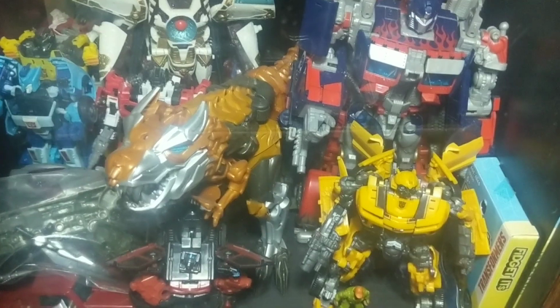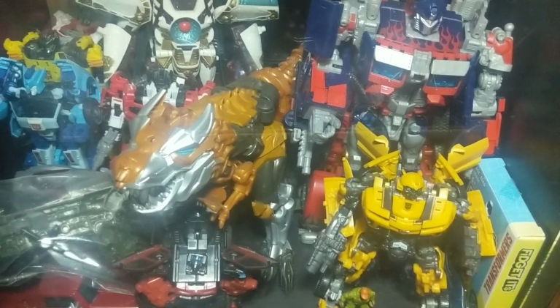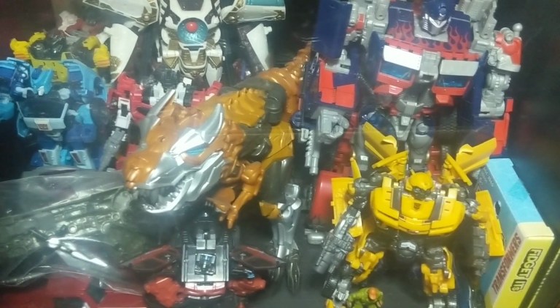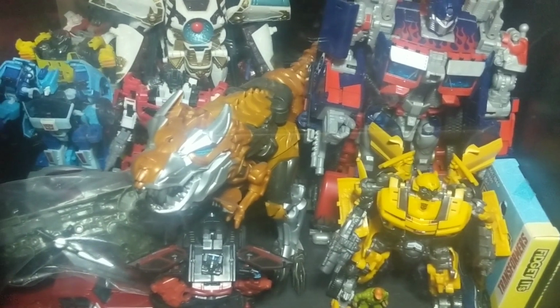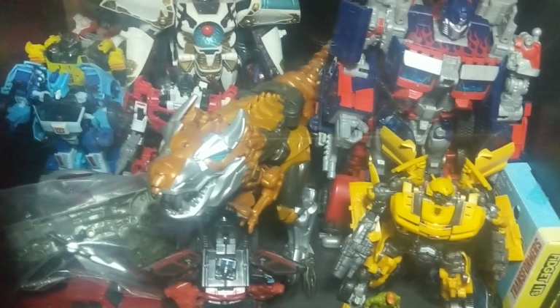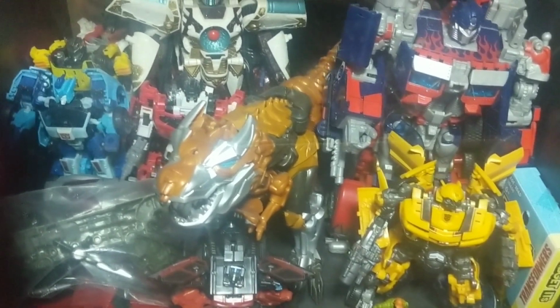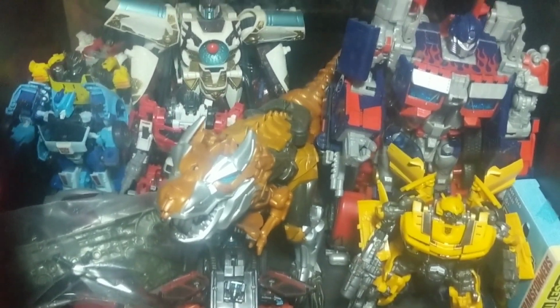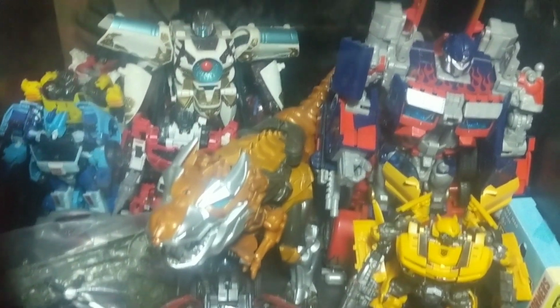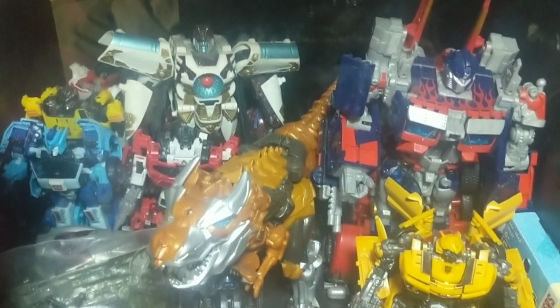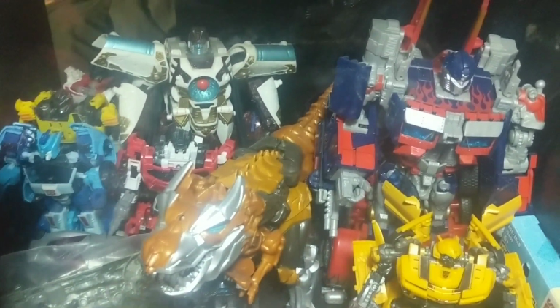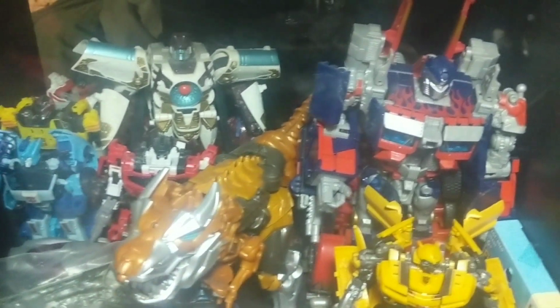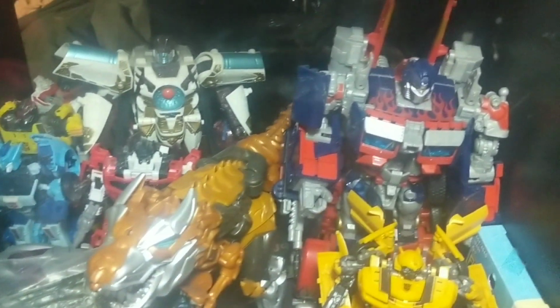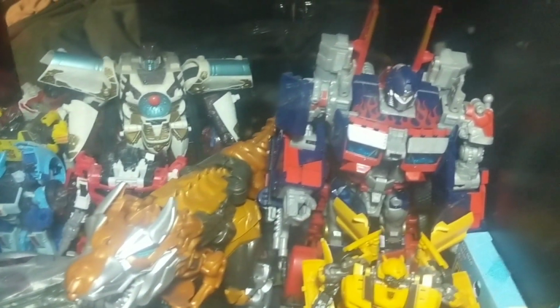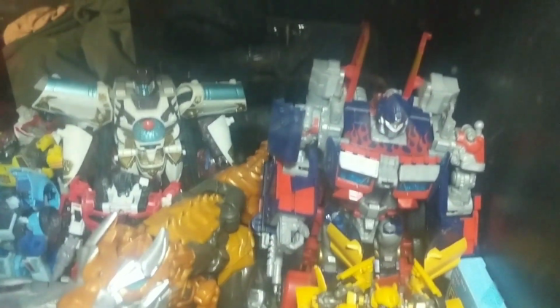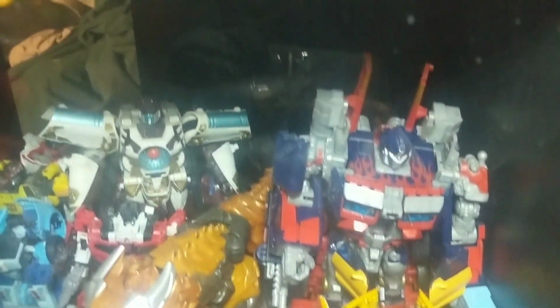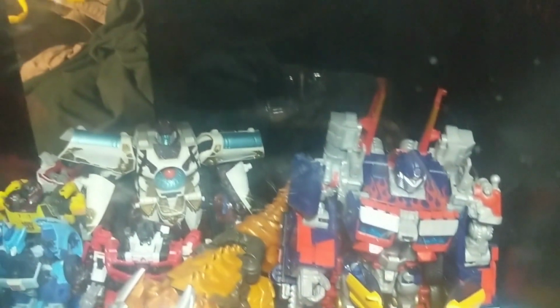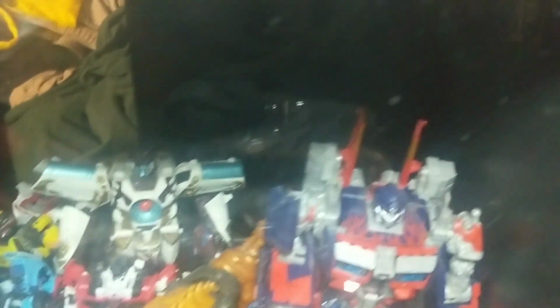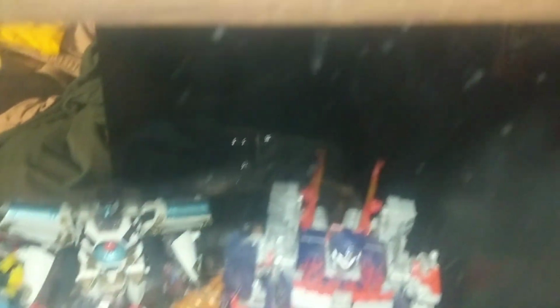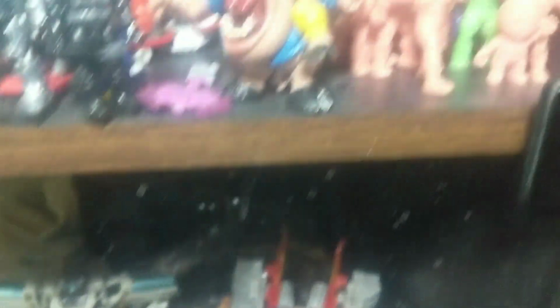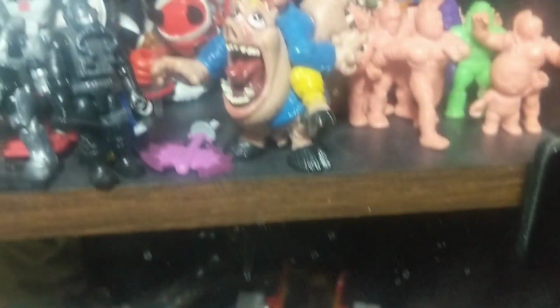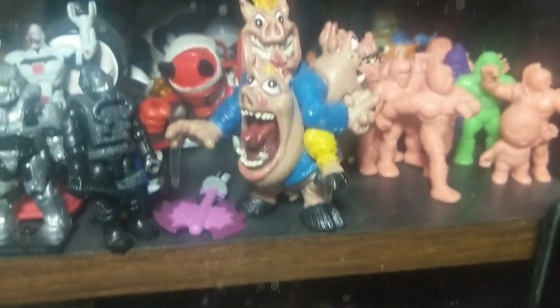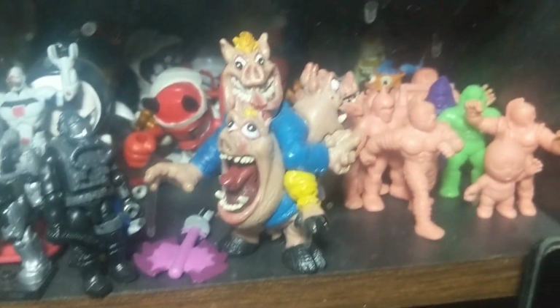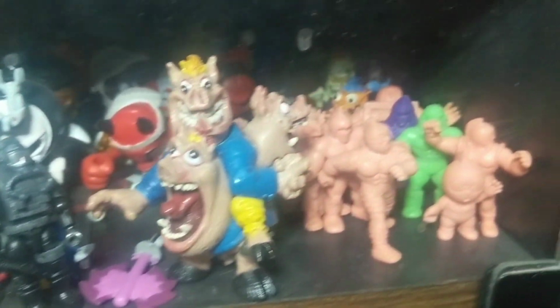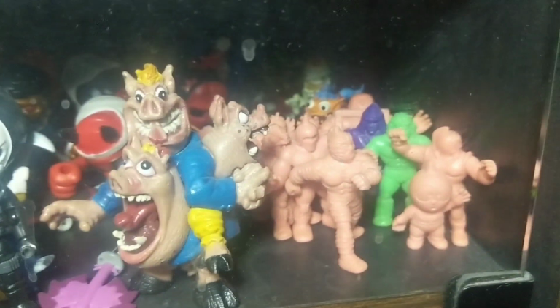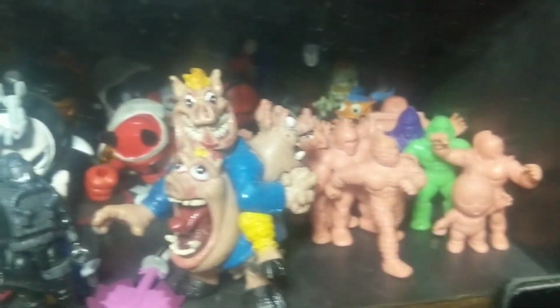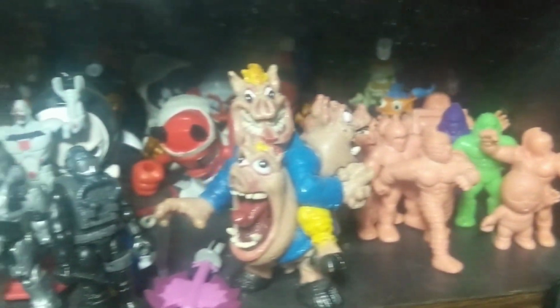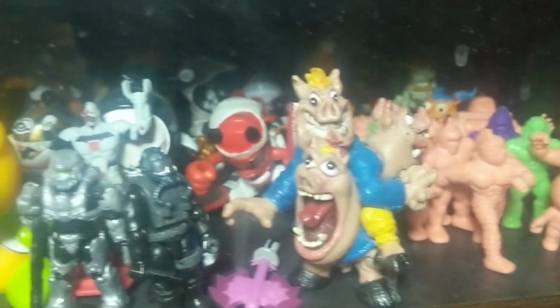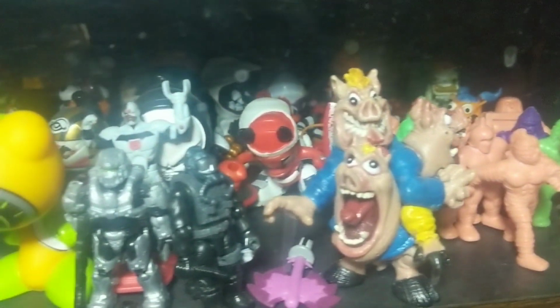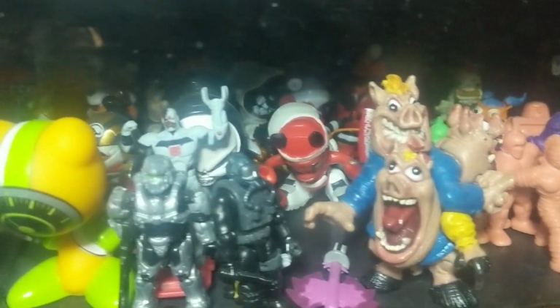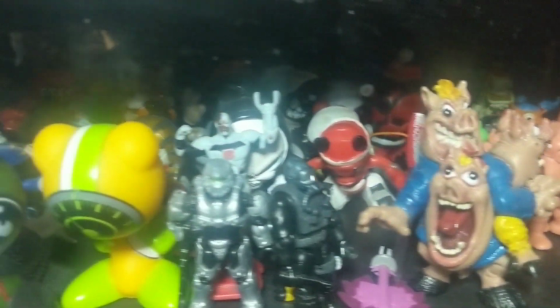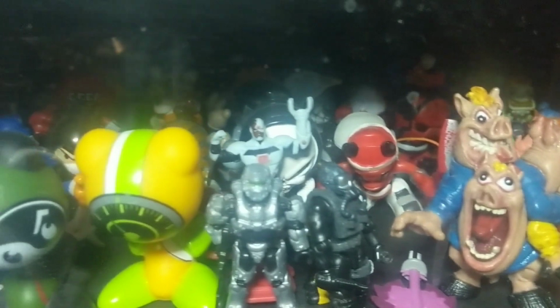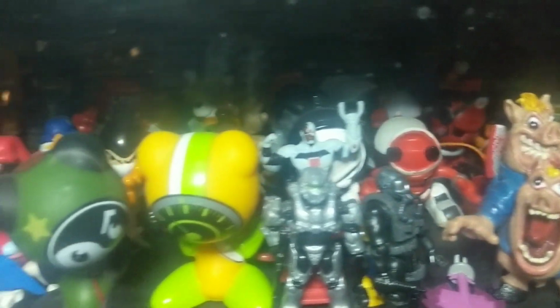A few of my customs that I have in my store. And of course I also have a very large Transformer collection as well. Some vintage M.U.S.C.L.E.S.